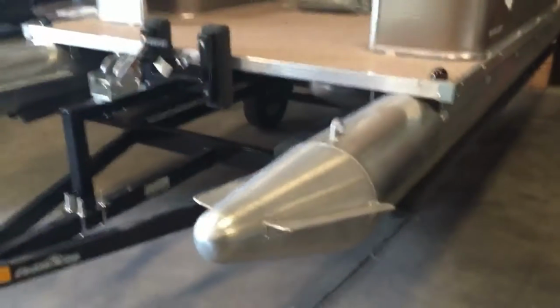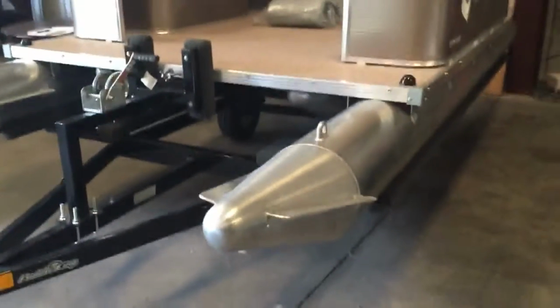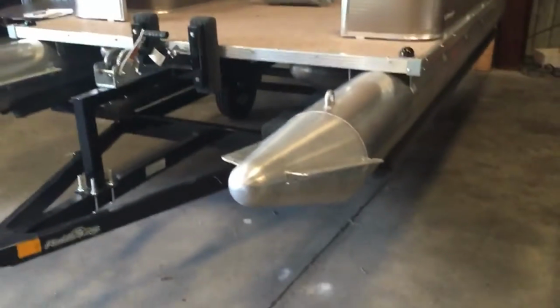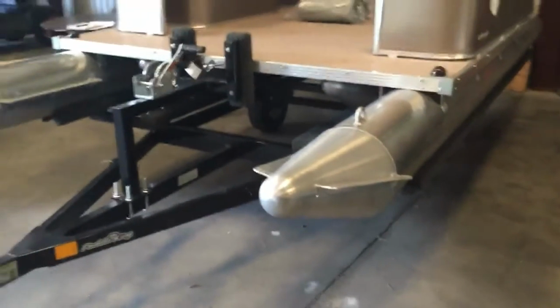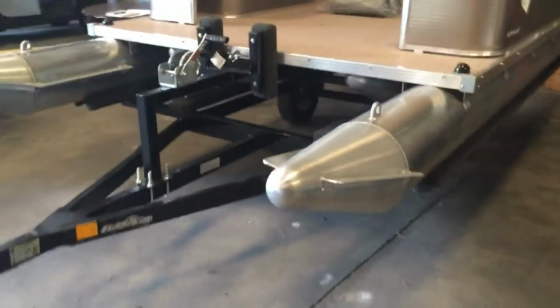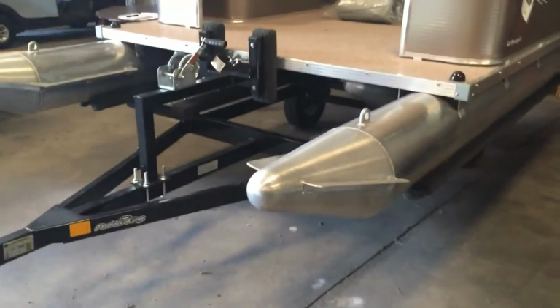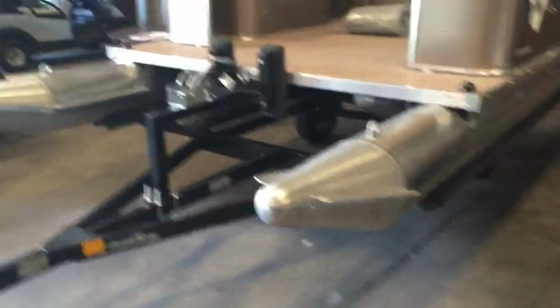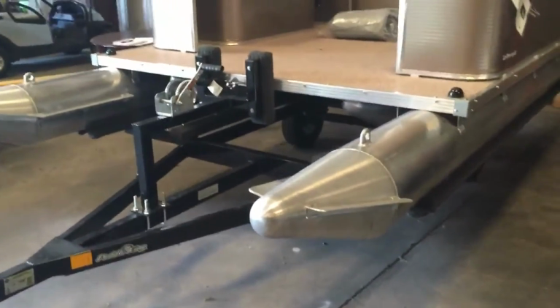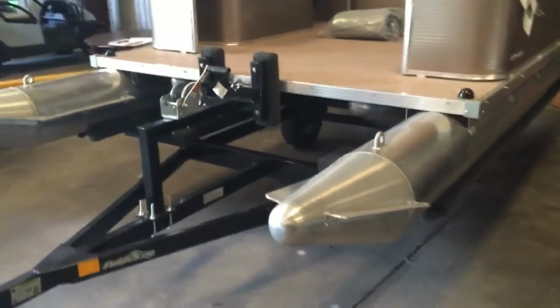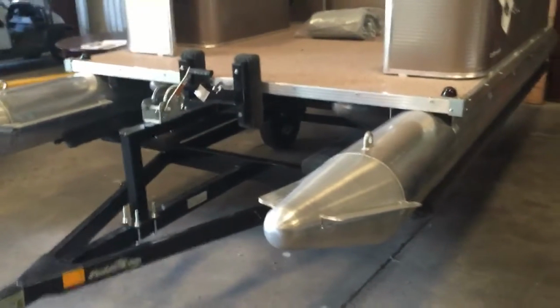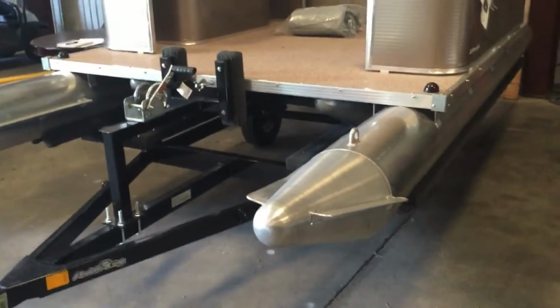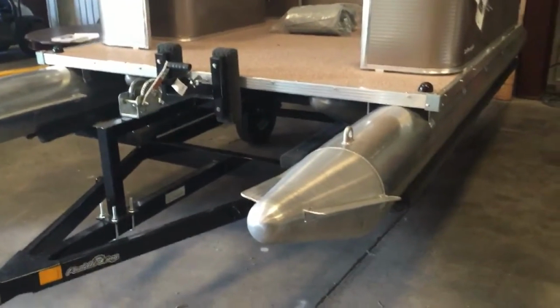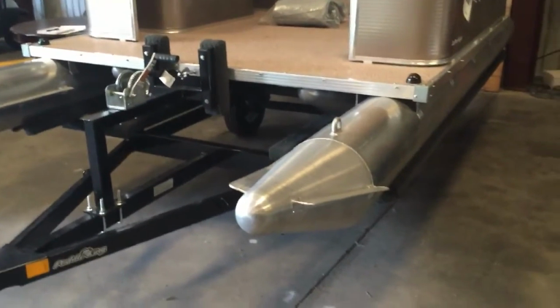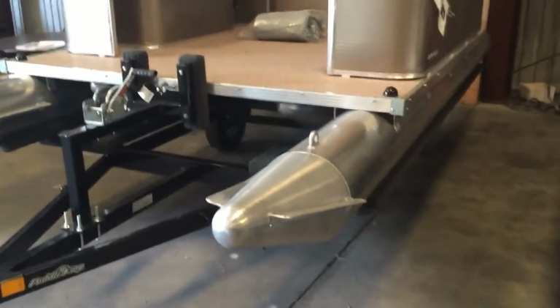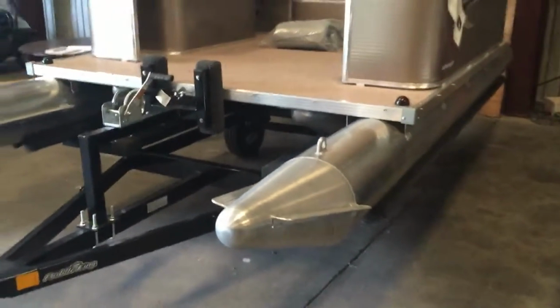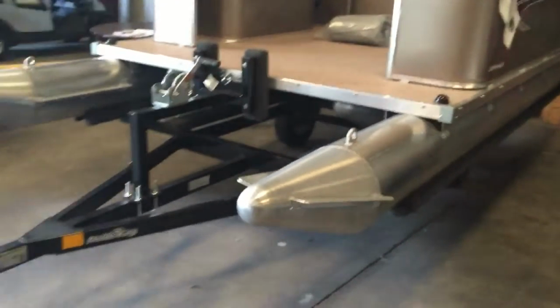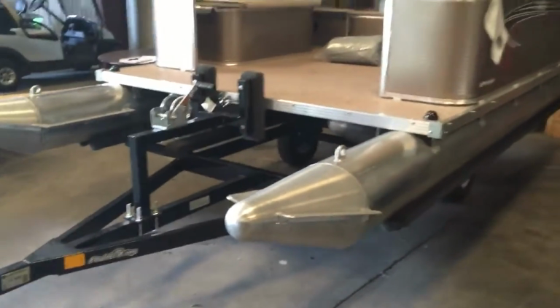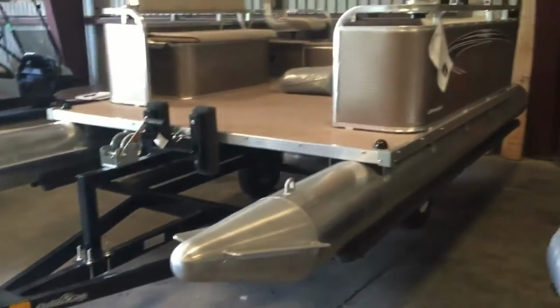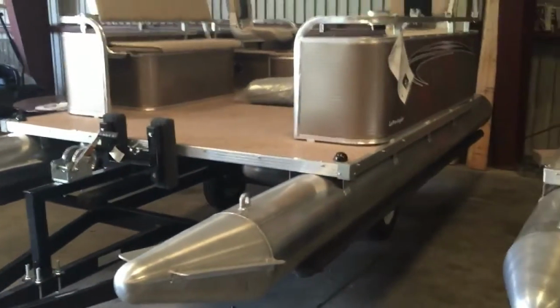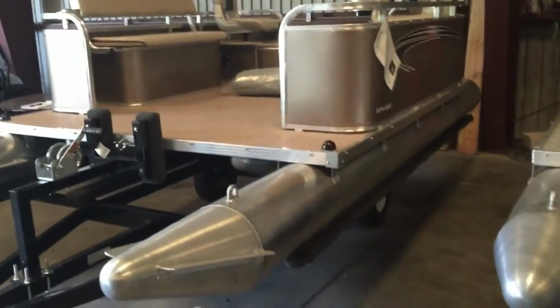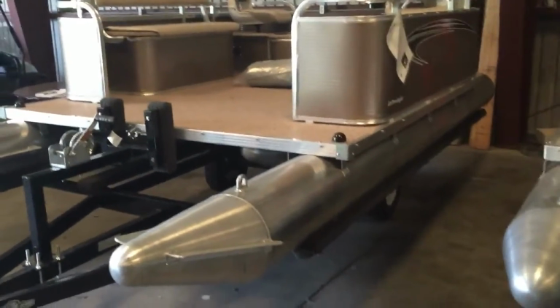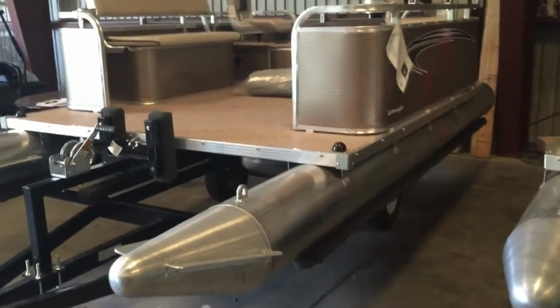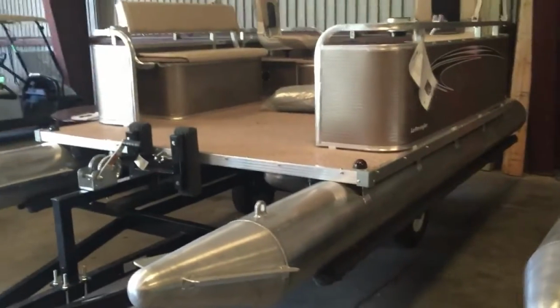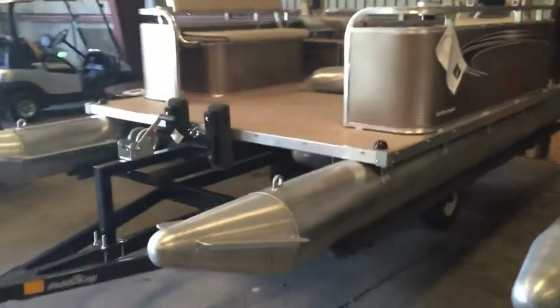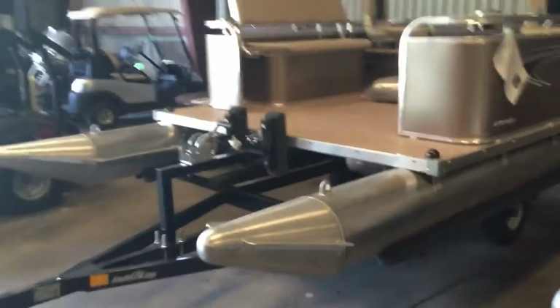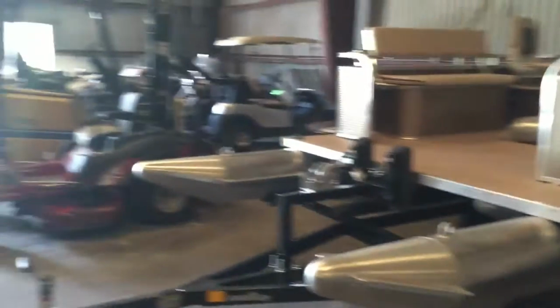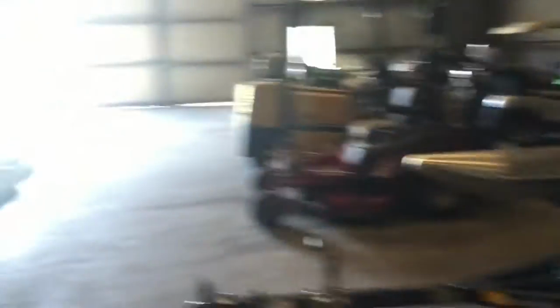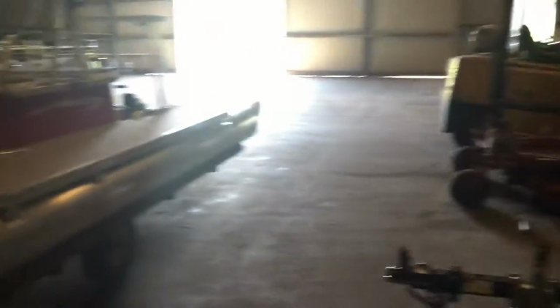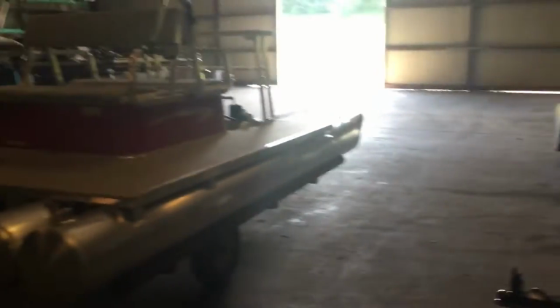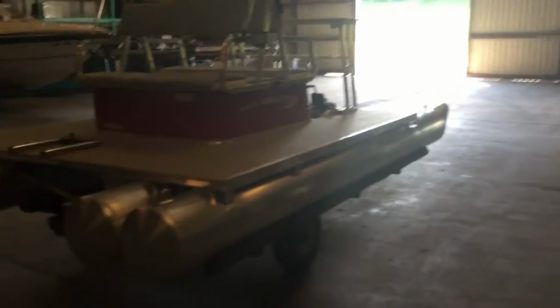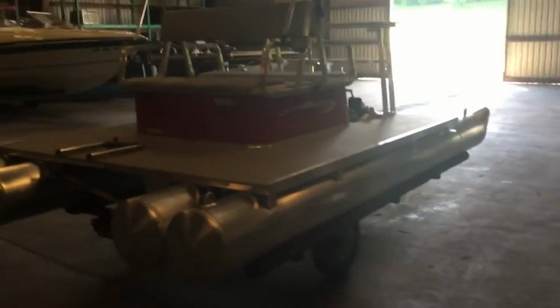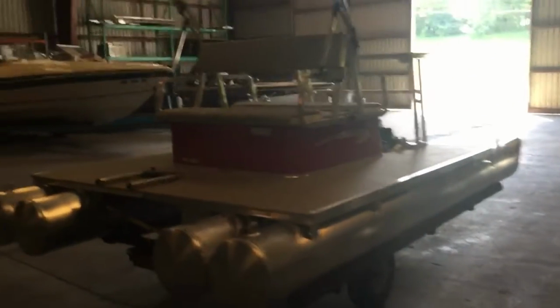They actually sit on the exact same trailer that the PK-4400 does, so they're basically about the same width. This one's 13 feet, six inches long, and then your PK-4400 is 13 feet long.